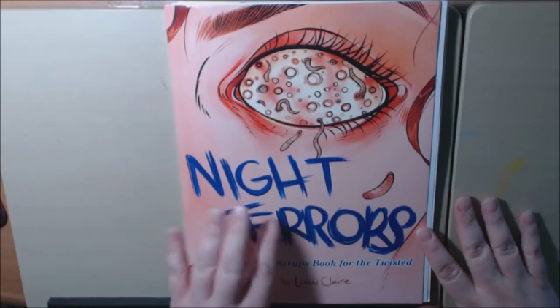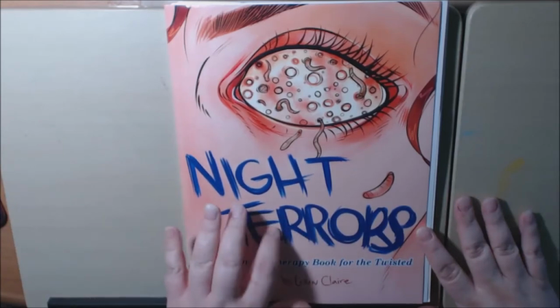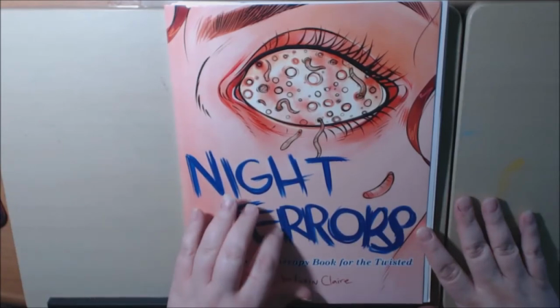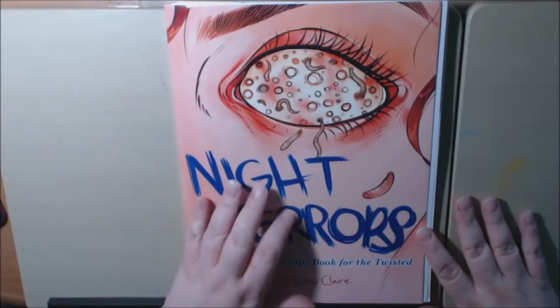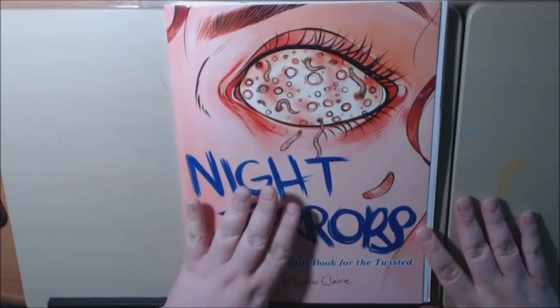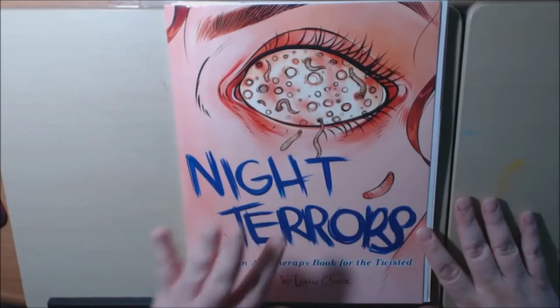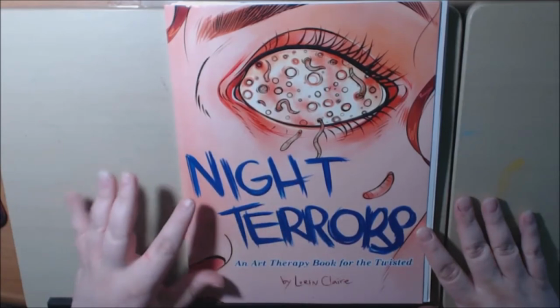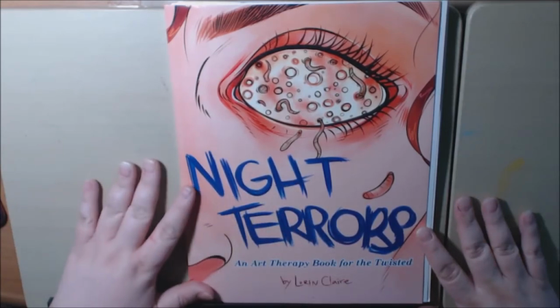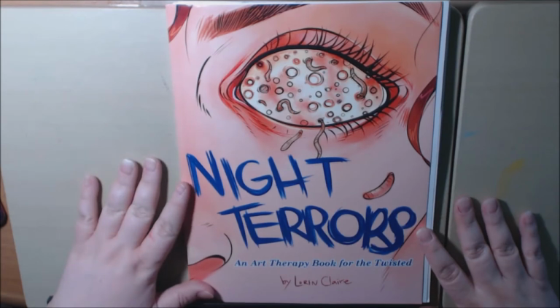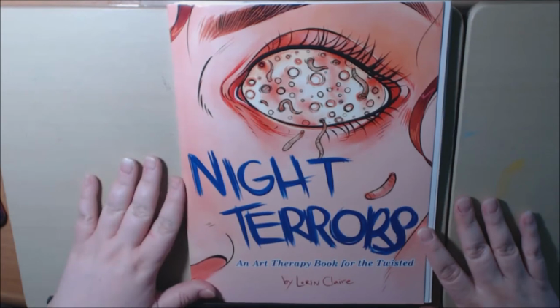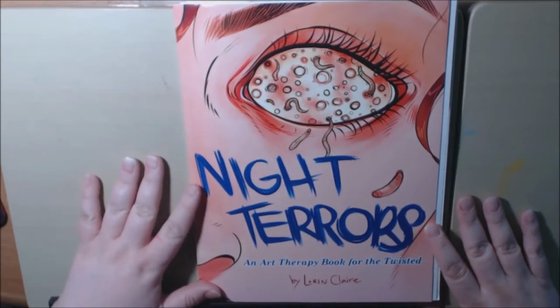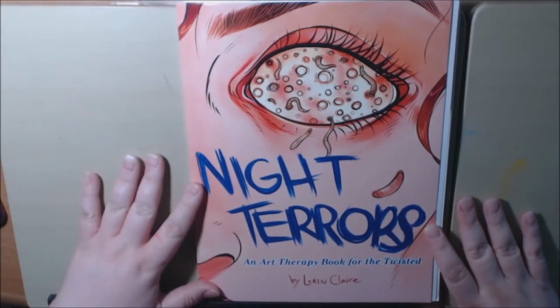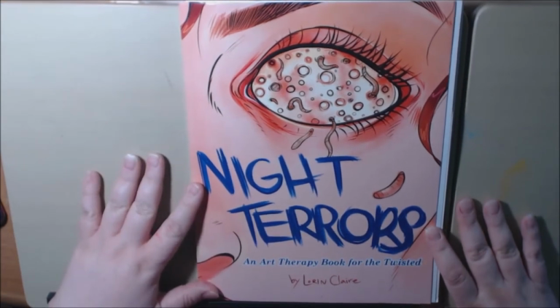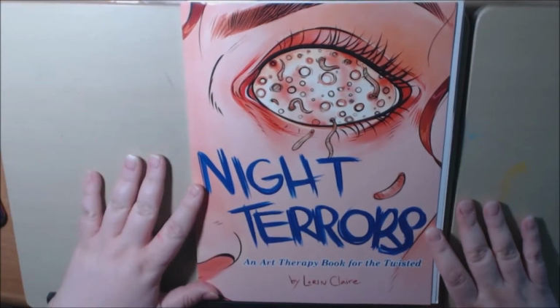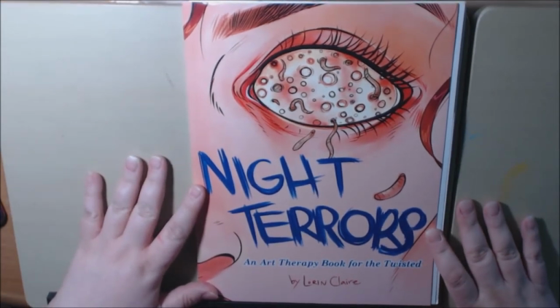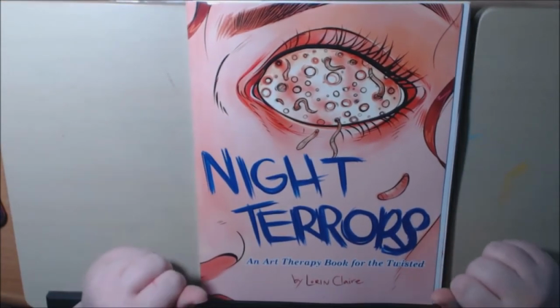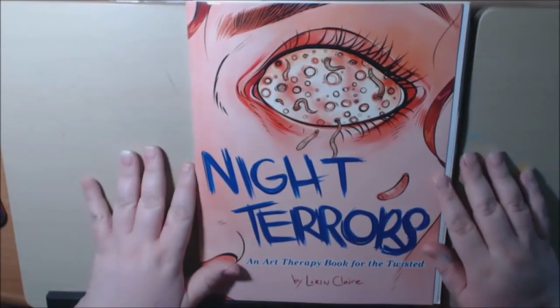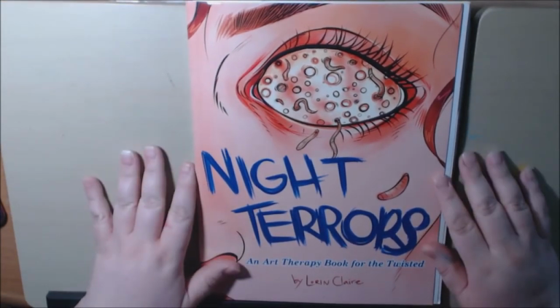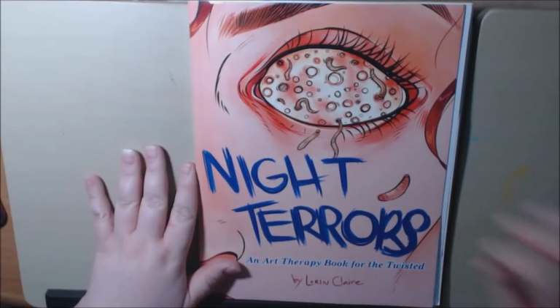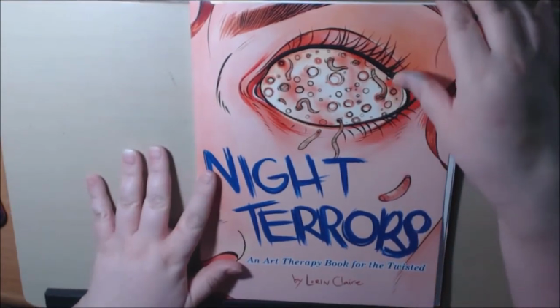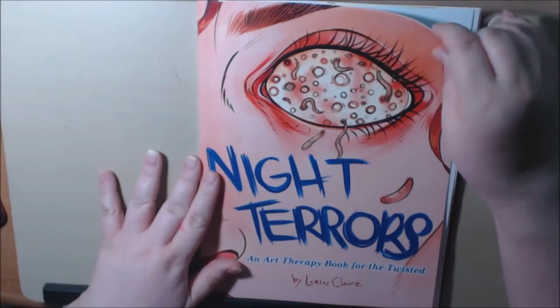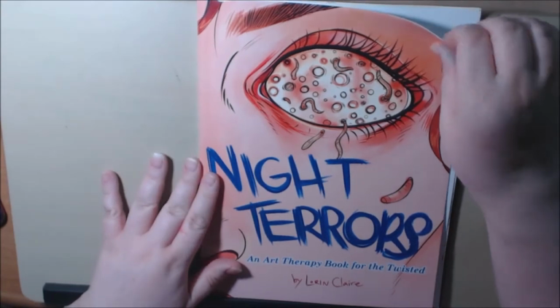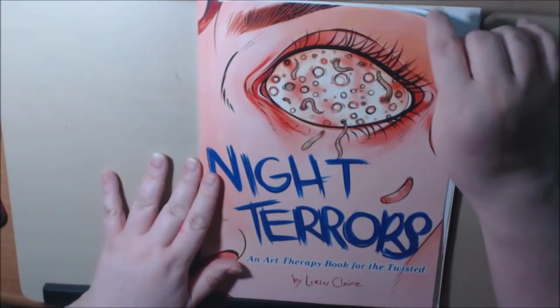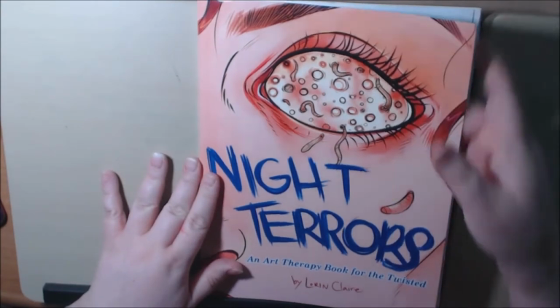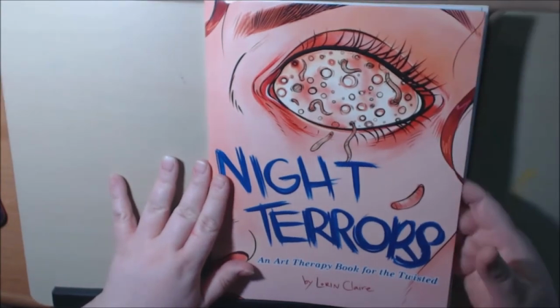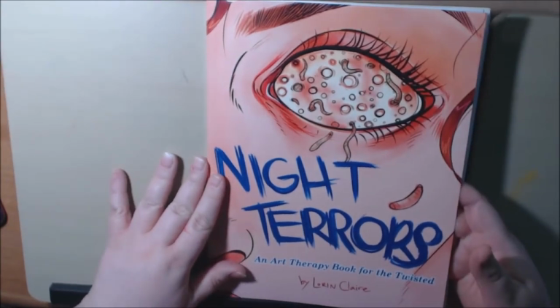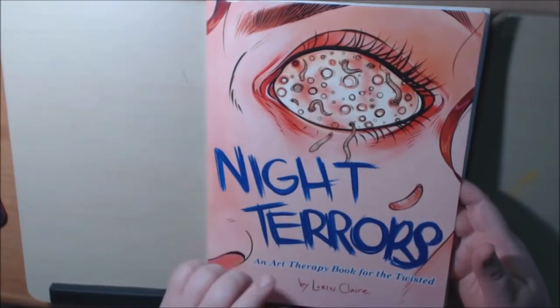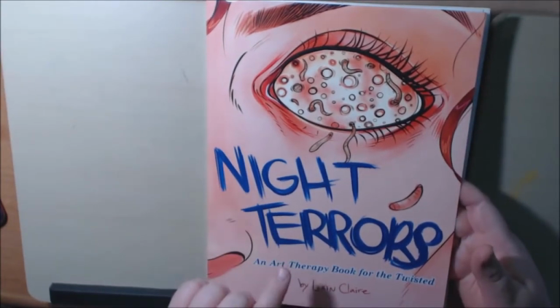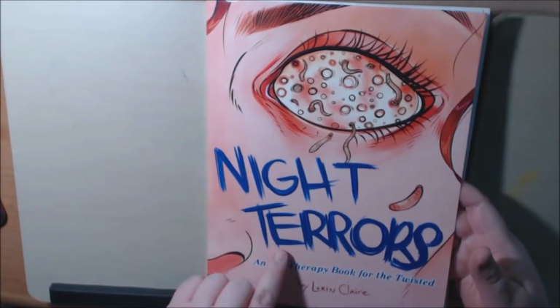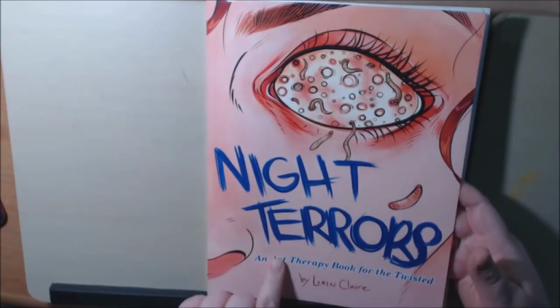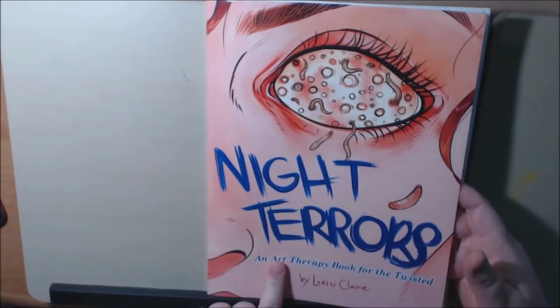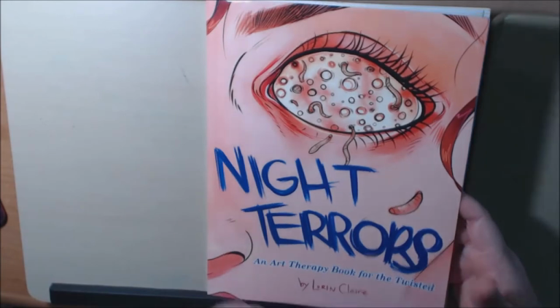This one I have to say is a little bit more terrifying. Everybody likes a good creepy movie or scary thing to watch all the time, and this is a really, really good book for that.